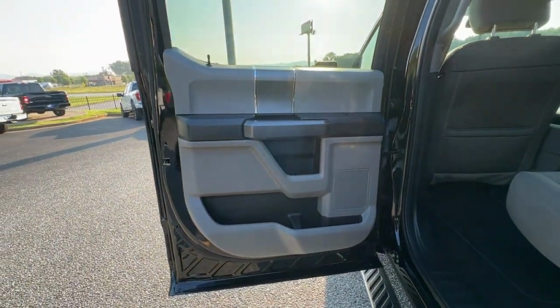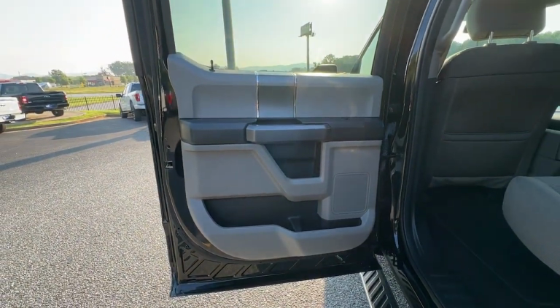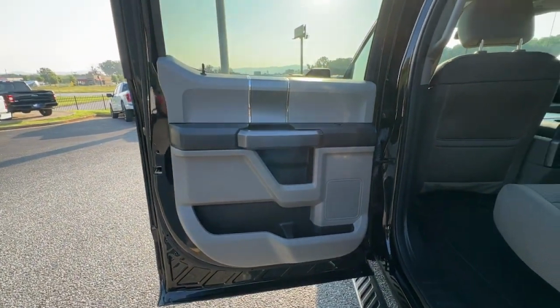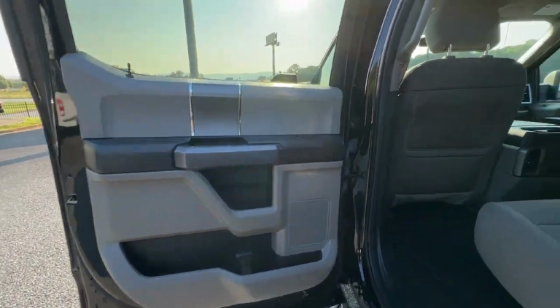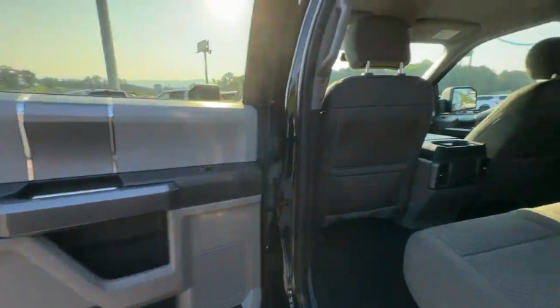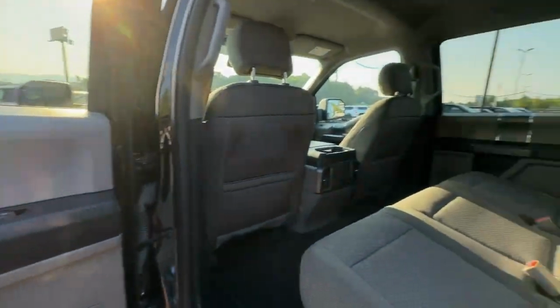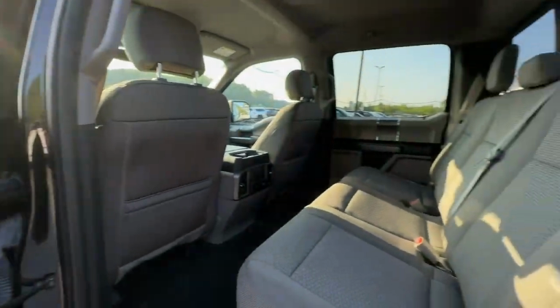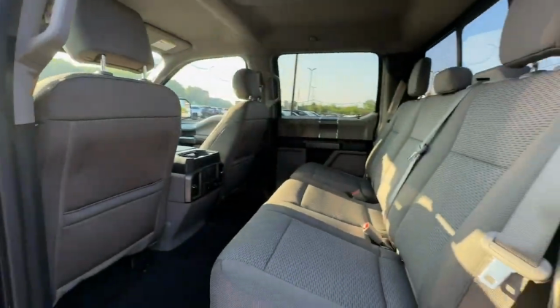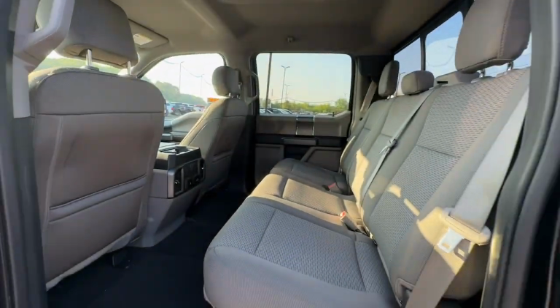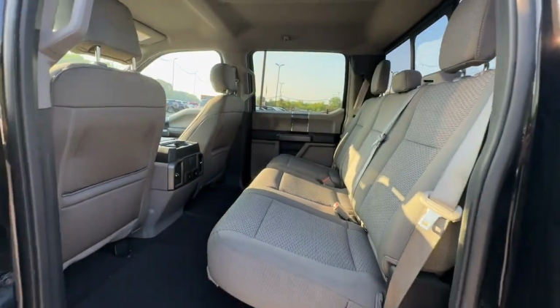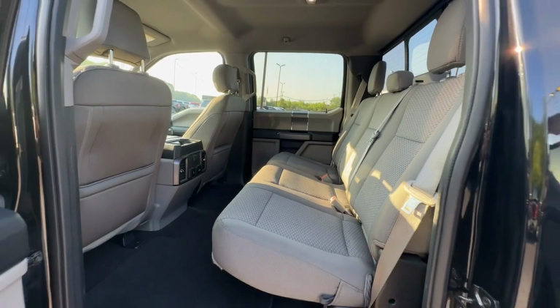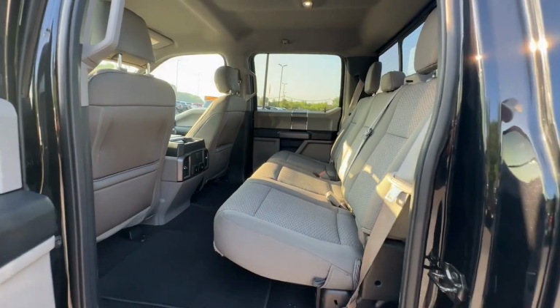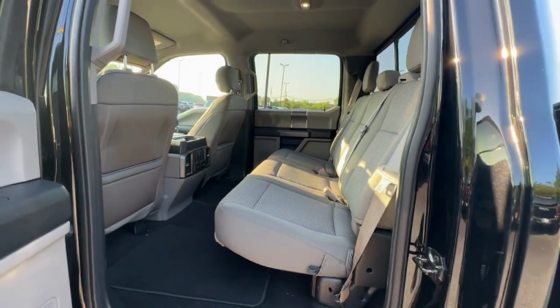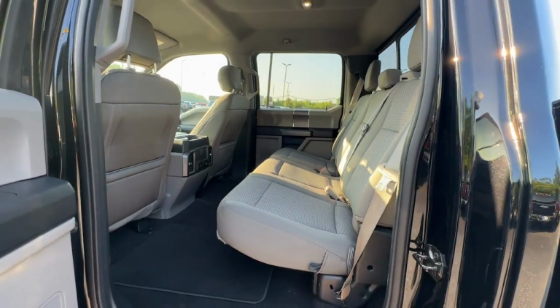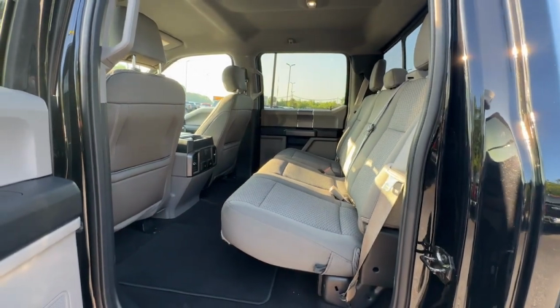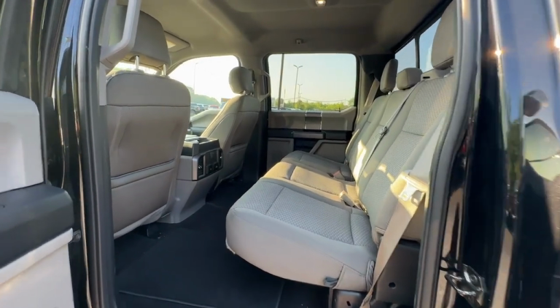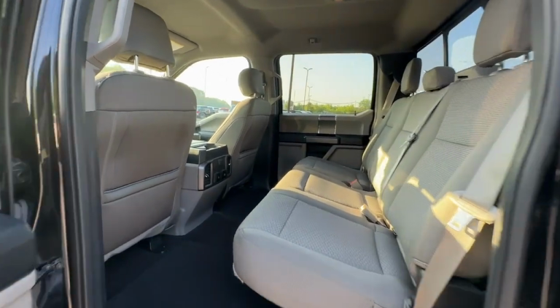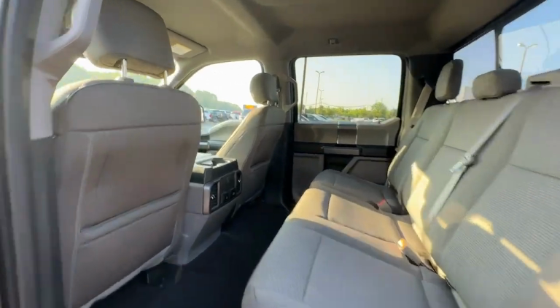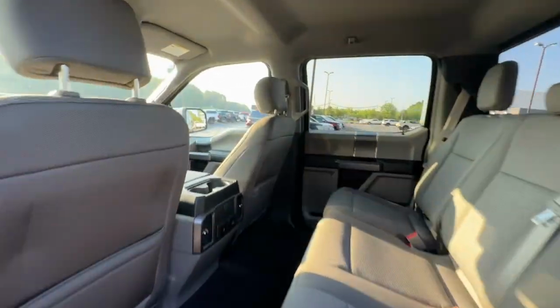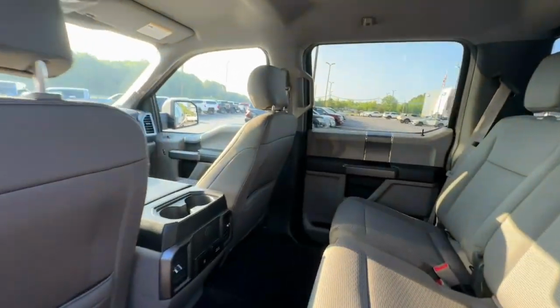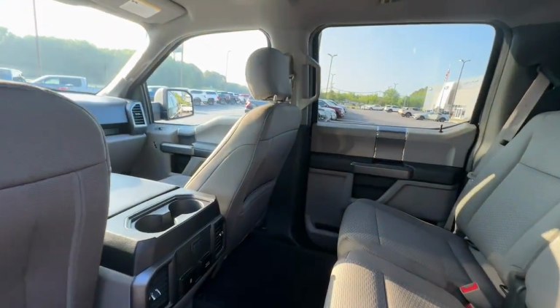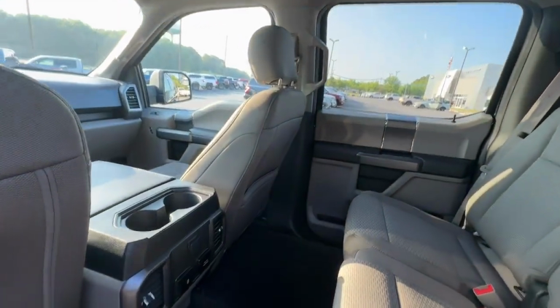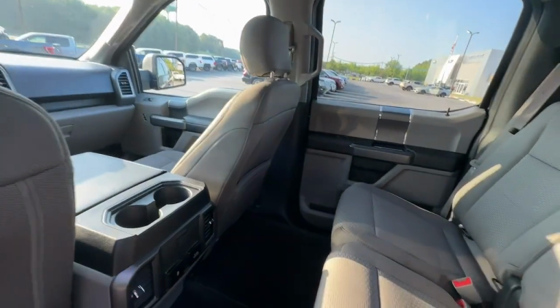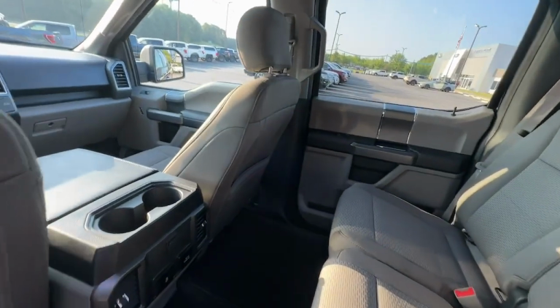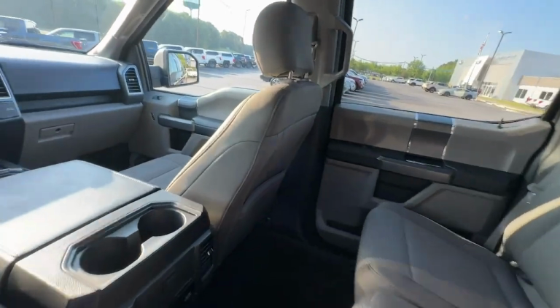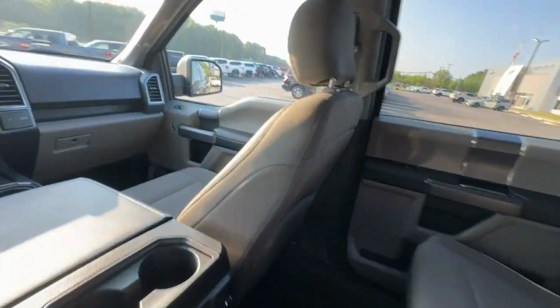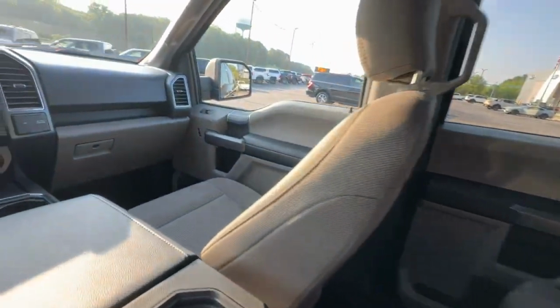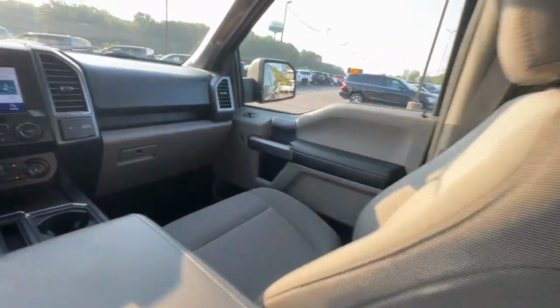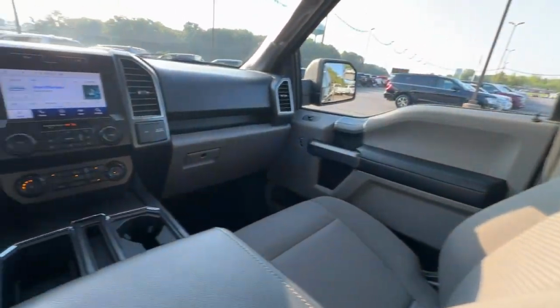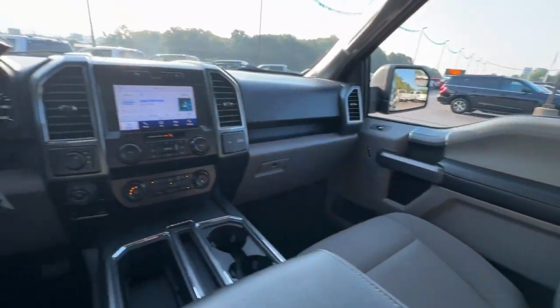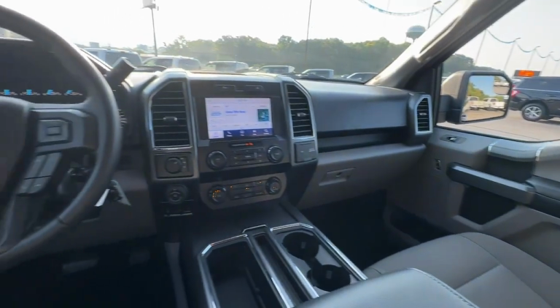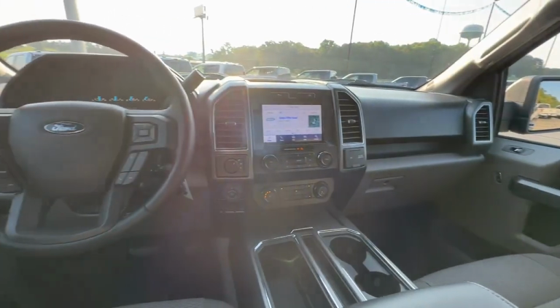Apple CarPlay and/or Android Auto. Navigation system. Keyless entry. Heated driver's seat. Chrome wheels. Heated mirrors.